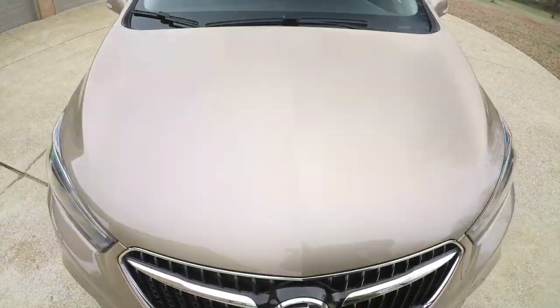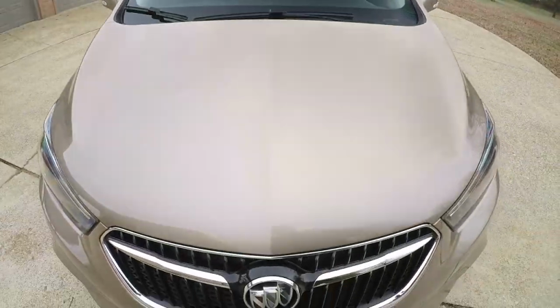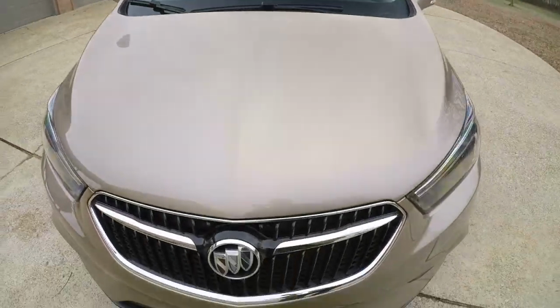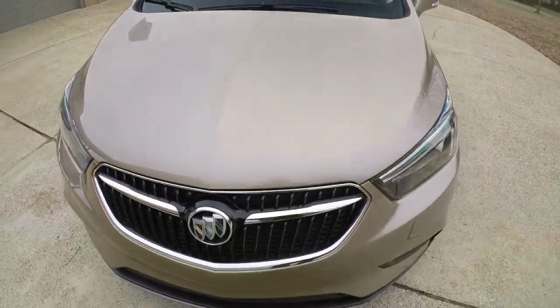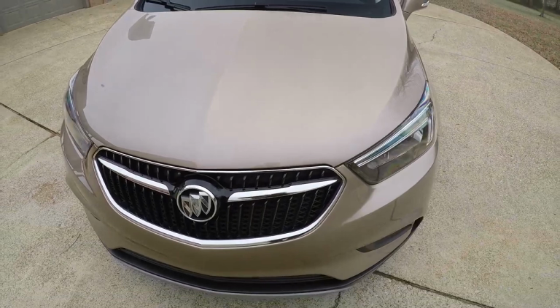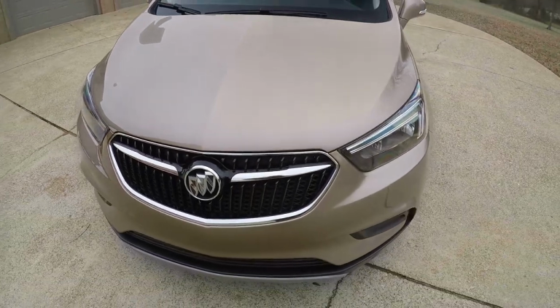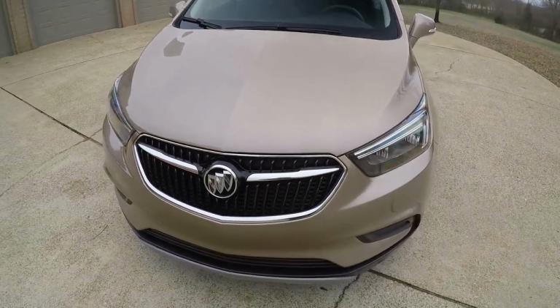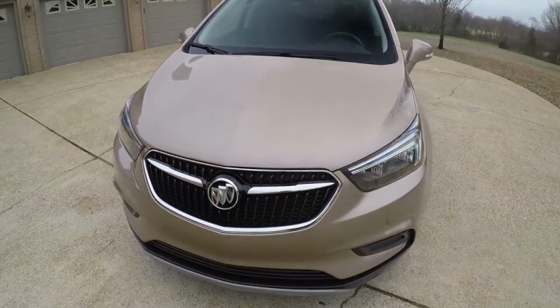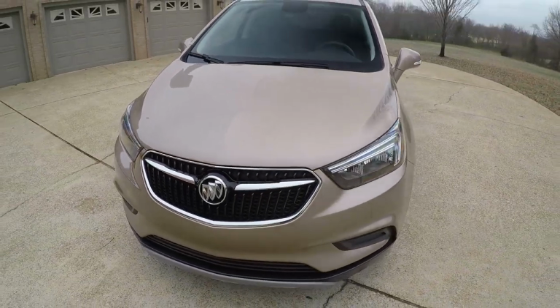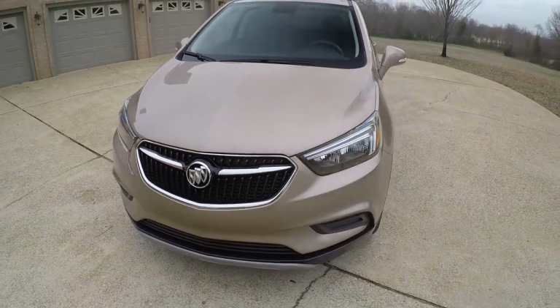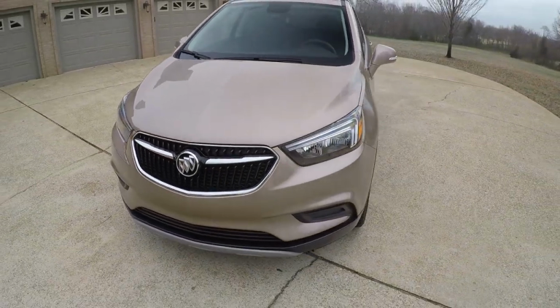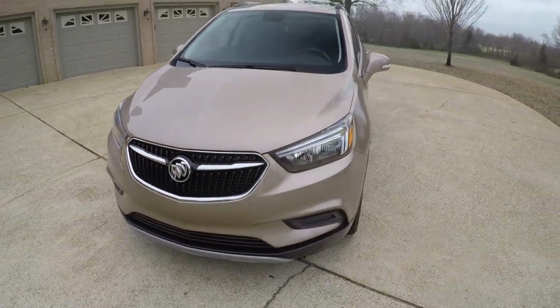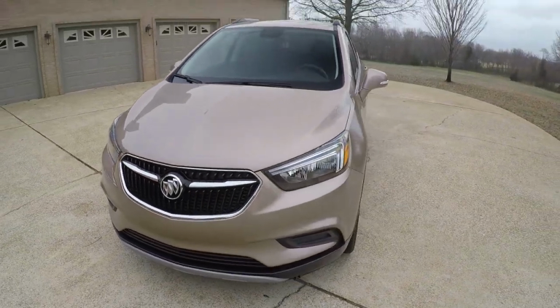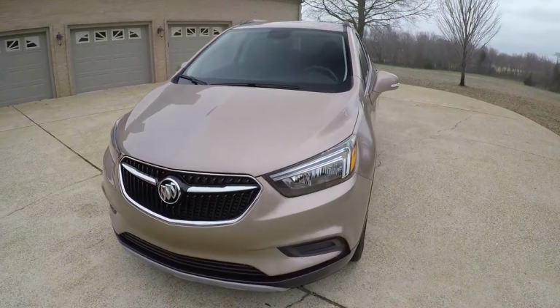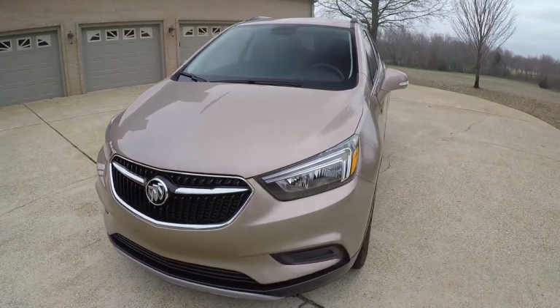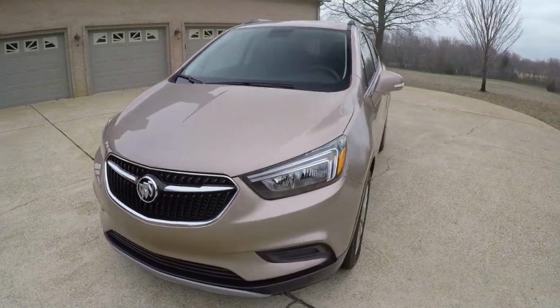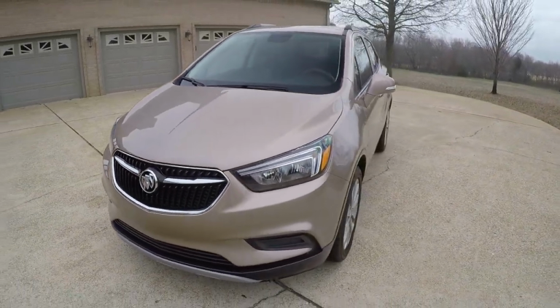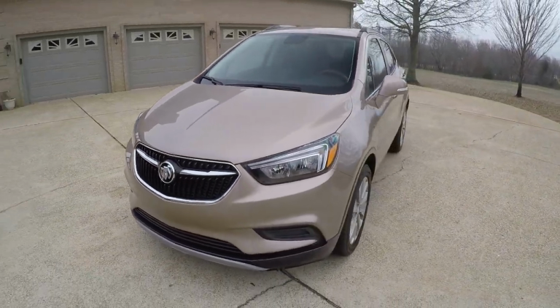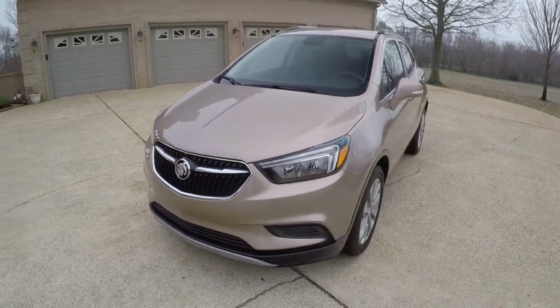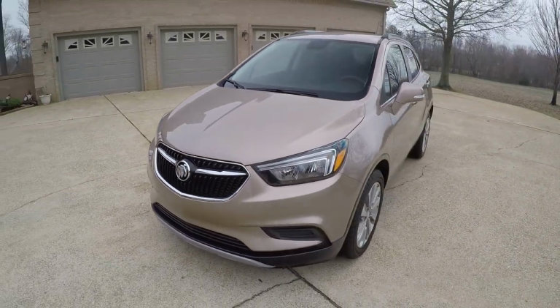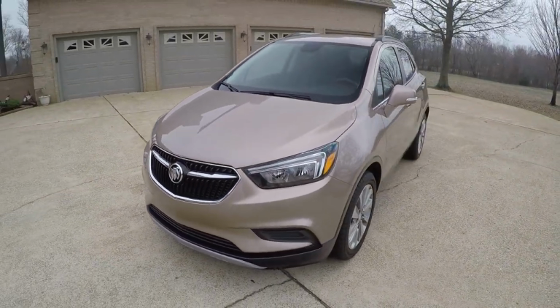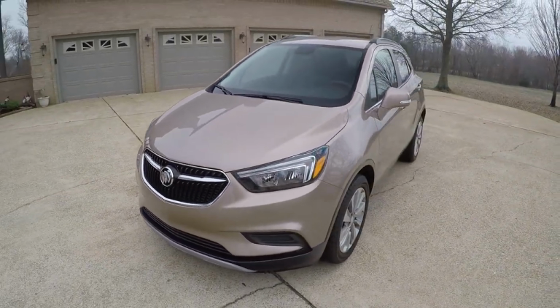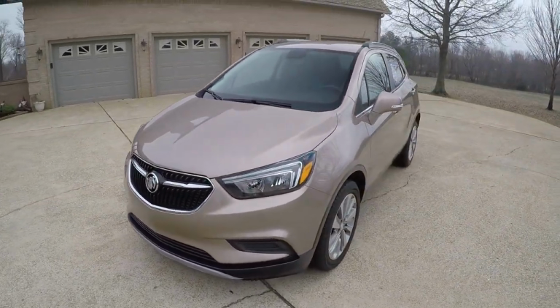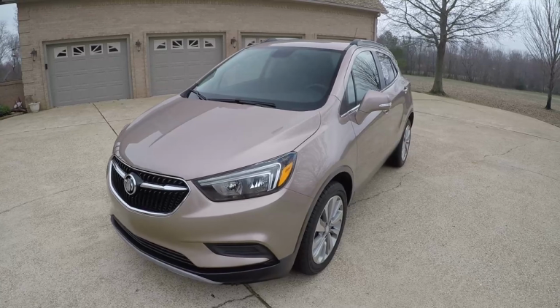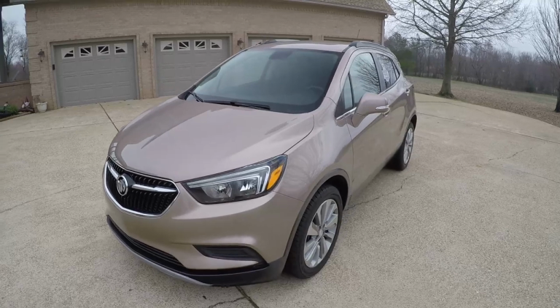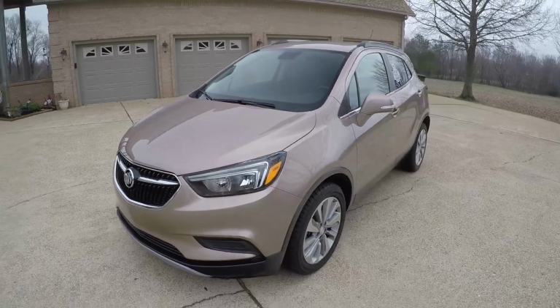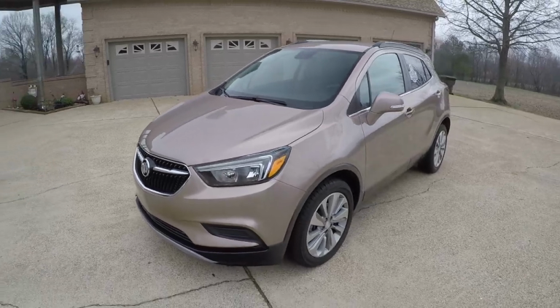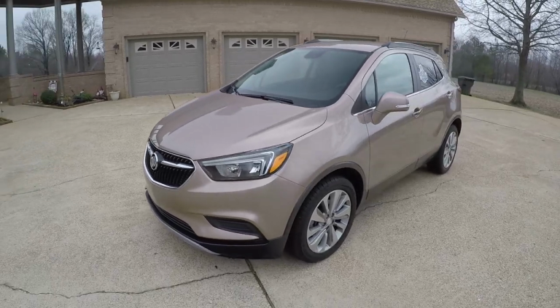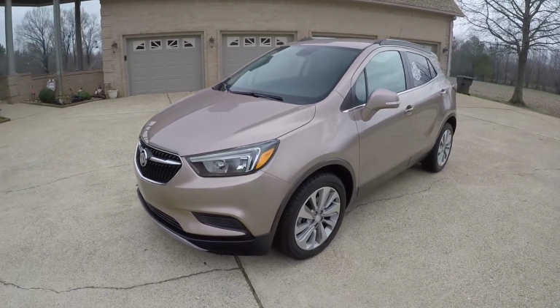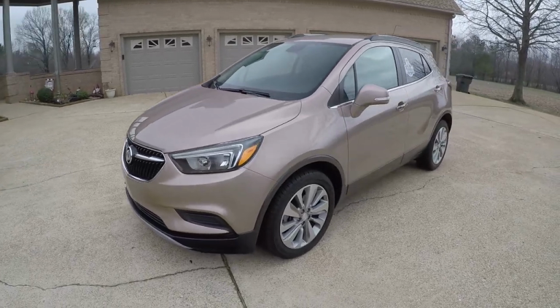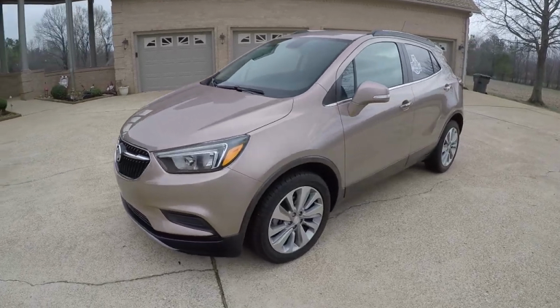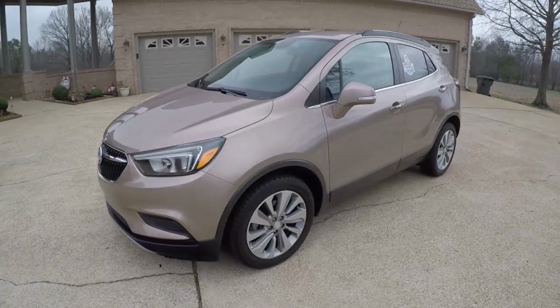This Buick also has a really good warranty — it's a four-year, 50,000-mile bumper-to-bumper warranty and a six-year, 70,000-mile drivetrain warranty. That's better than most brands.